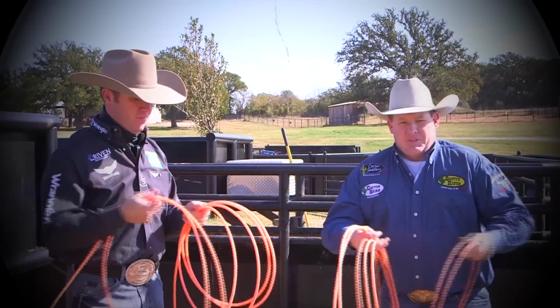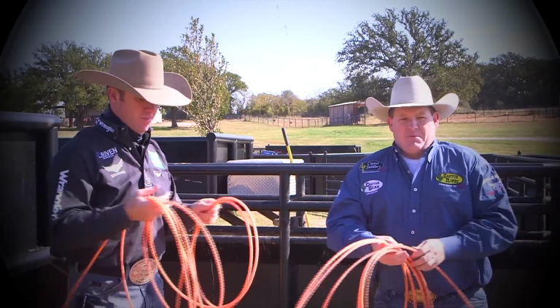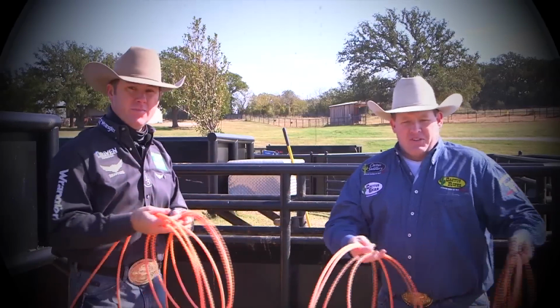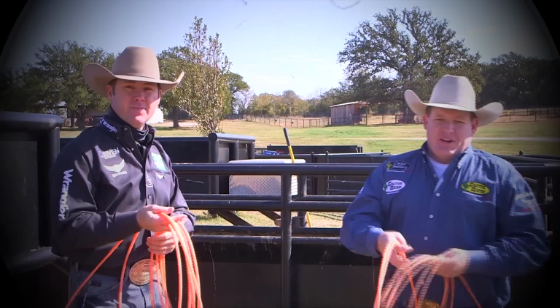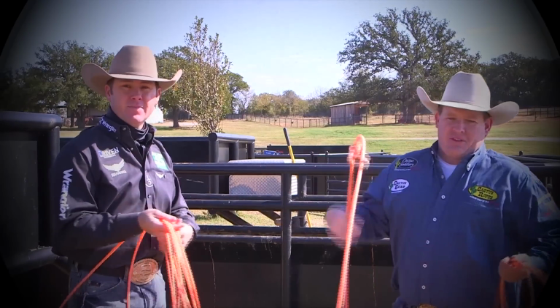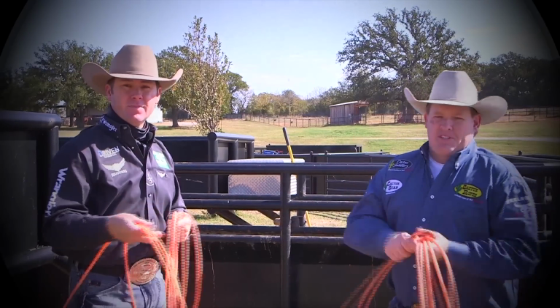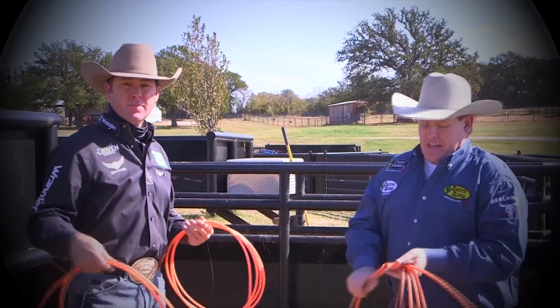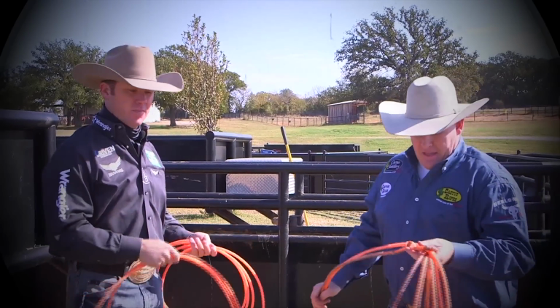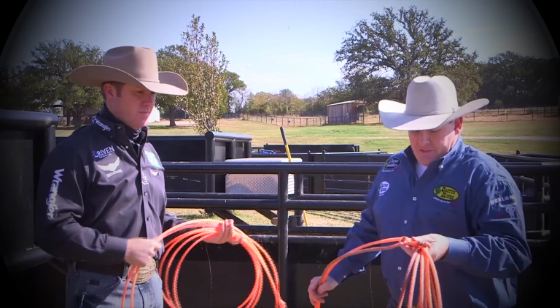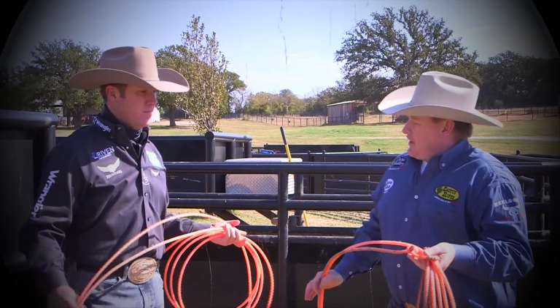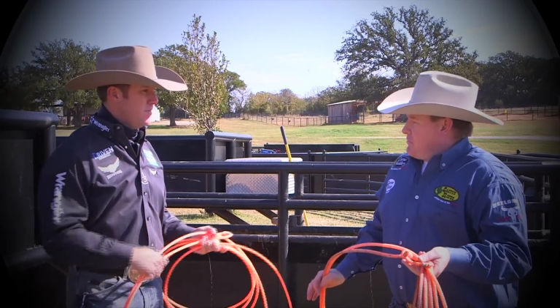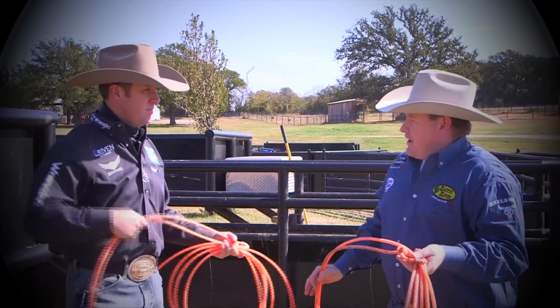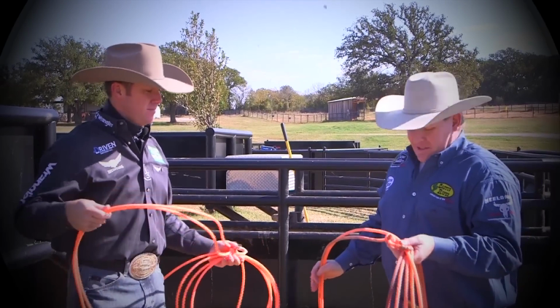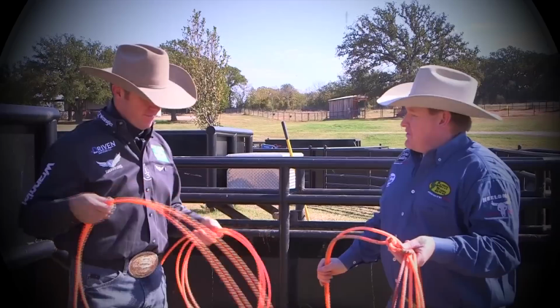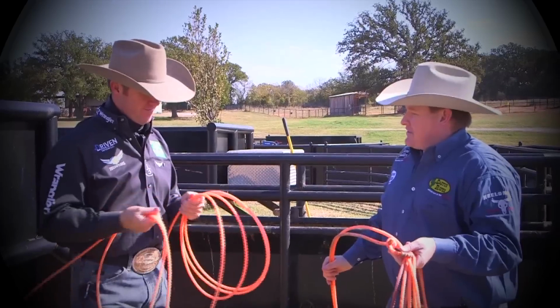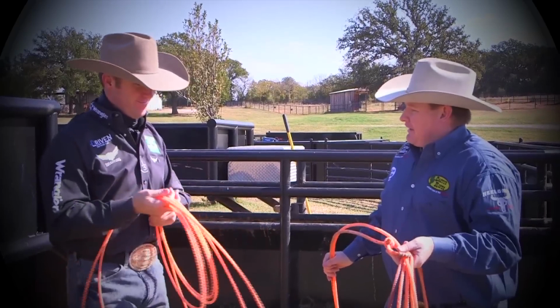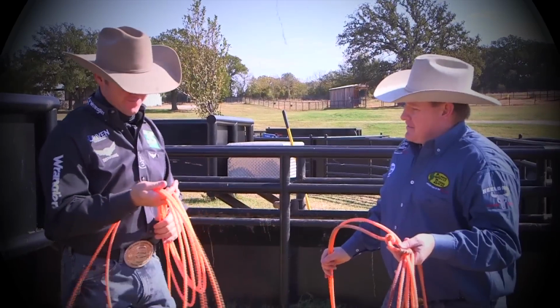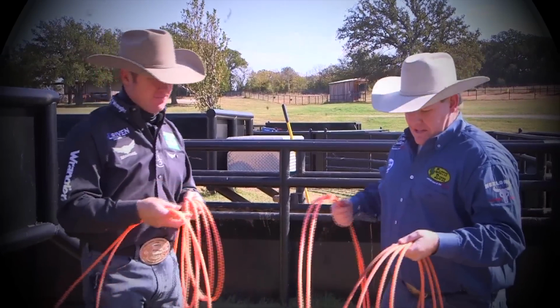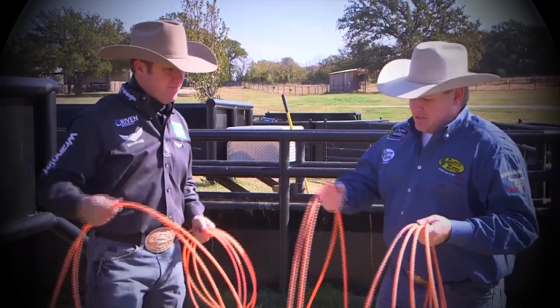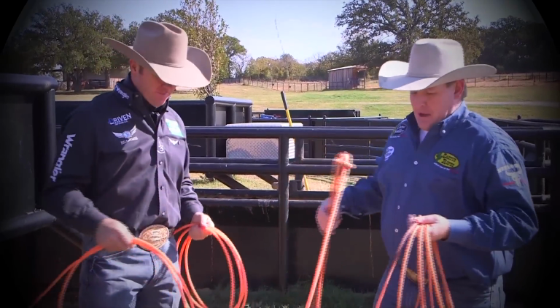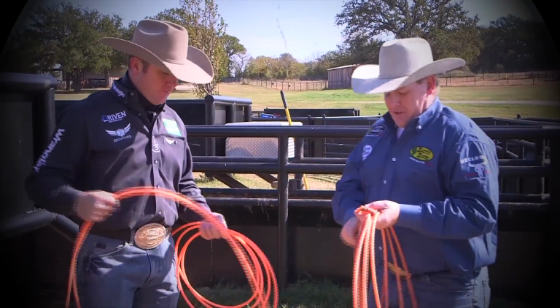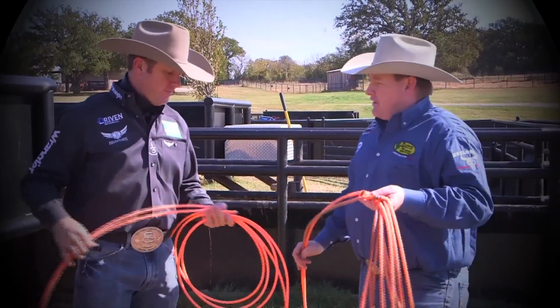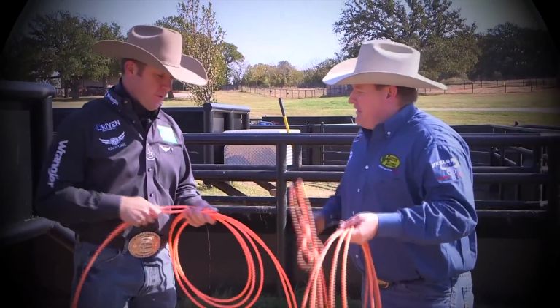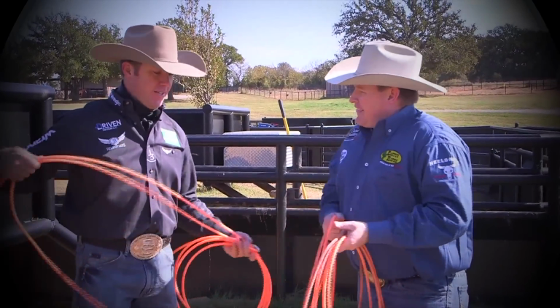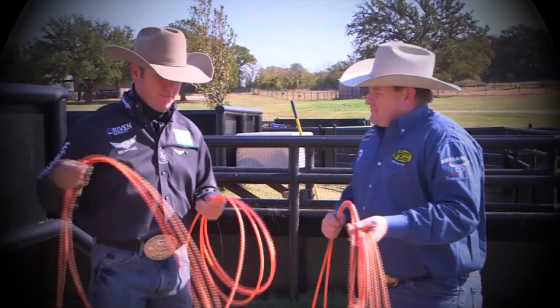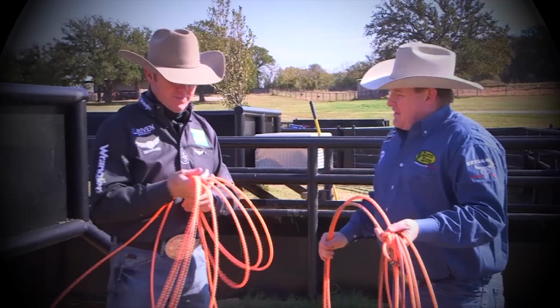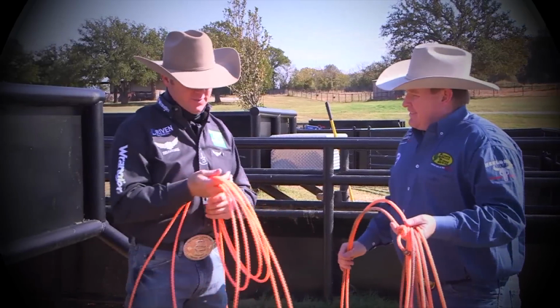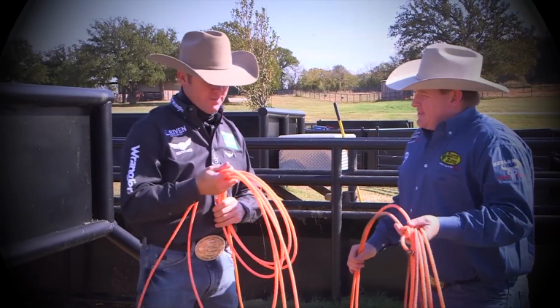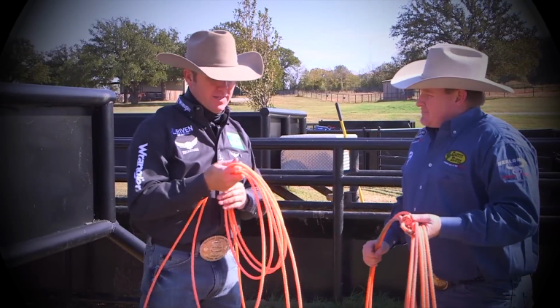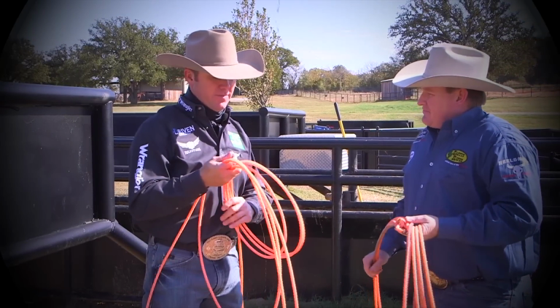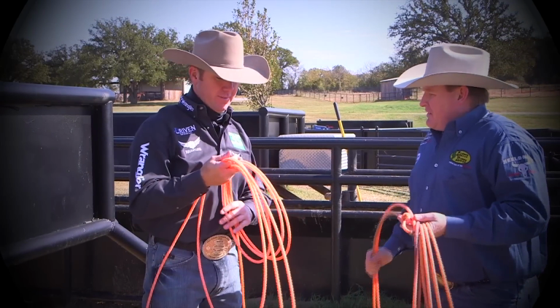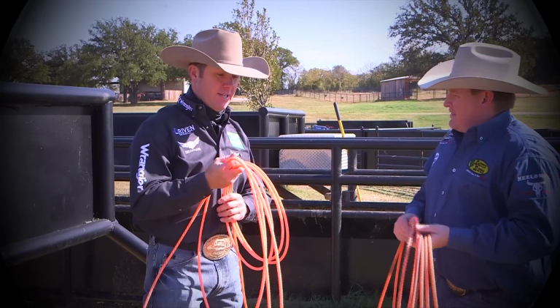What's up everybody, it's Drew Stu here with Trevor Brazile. Trevor, you've got a new rope coming out and this sucker feels outstanding. This is the TNT. Tell us a little bit about what we've got going on here. Well, pretty excited about it — we've been developing it for a long time.